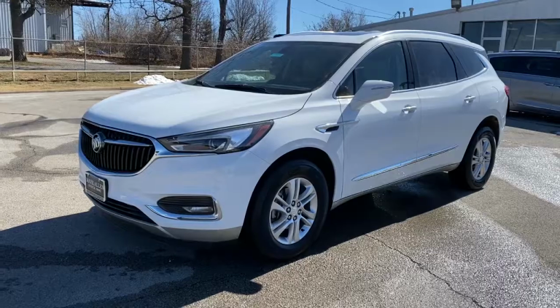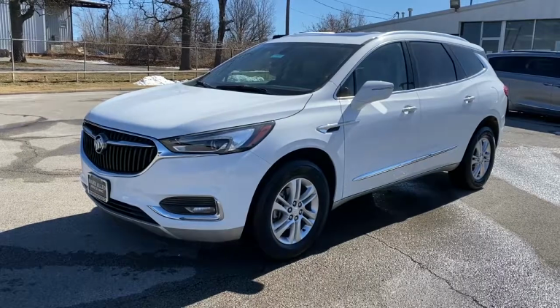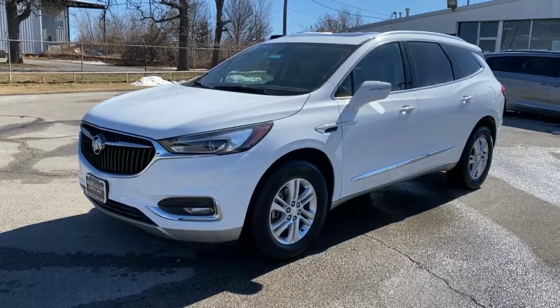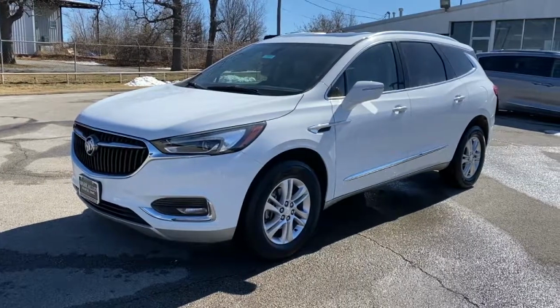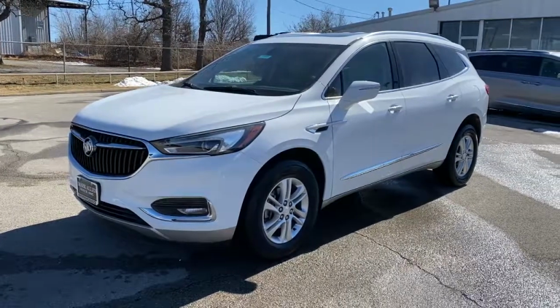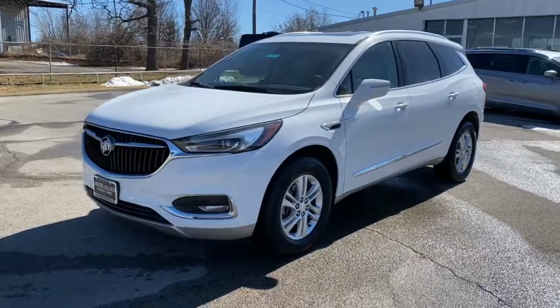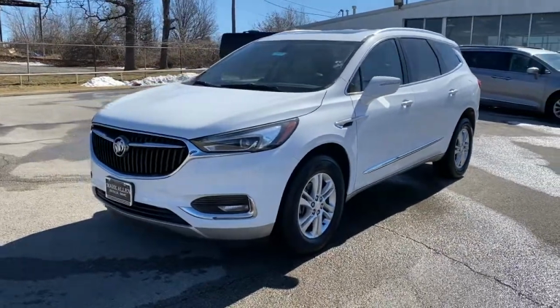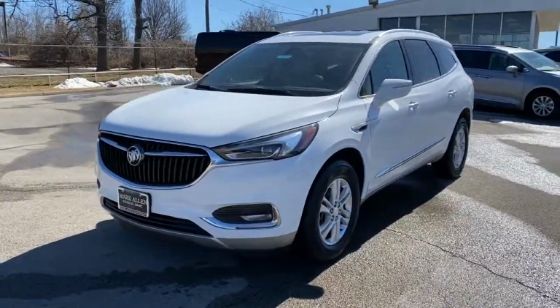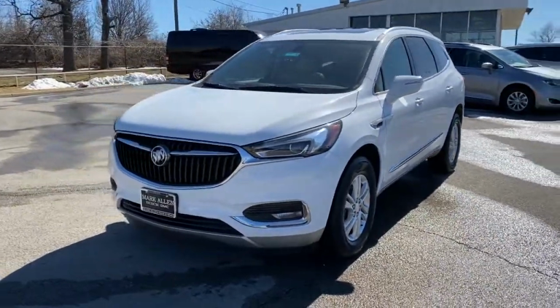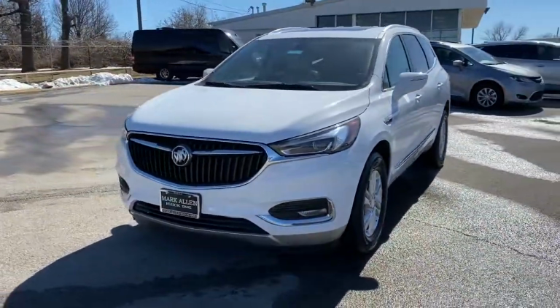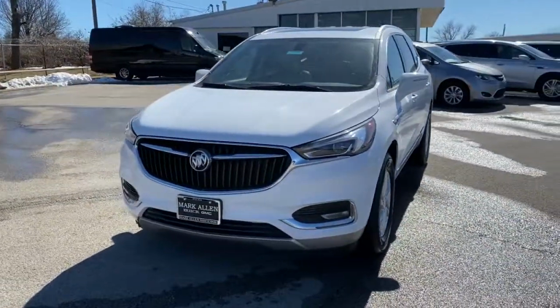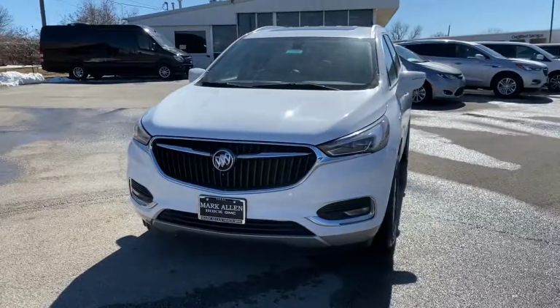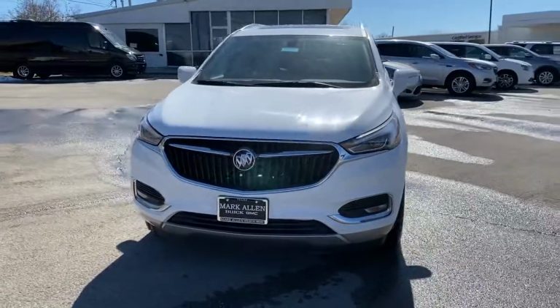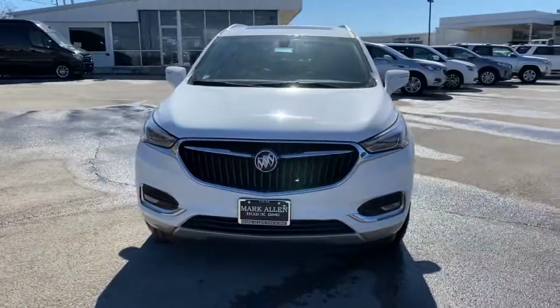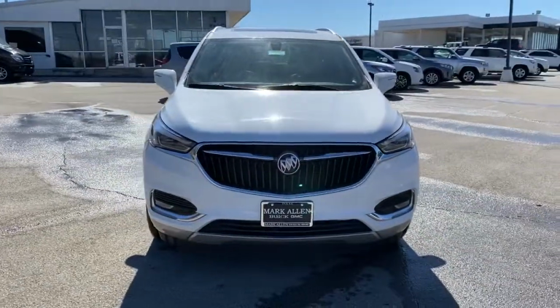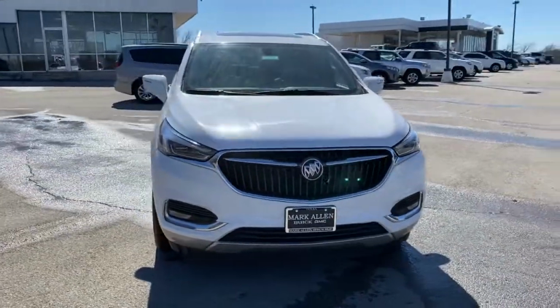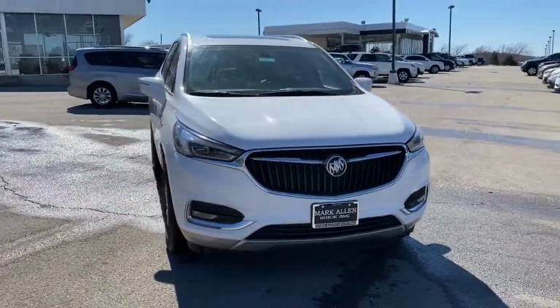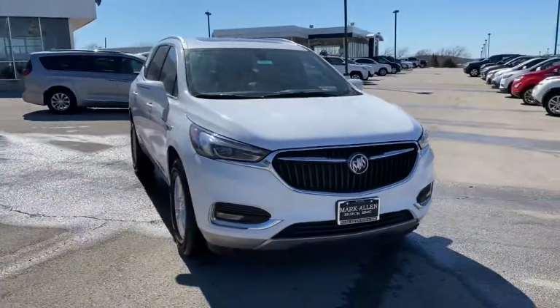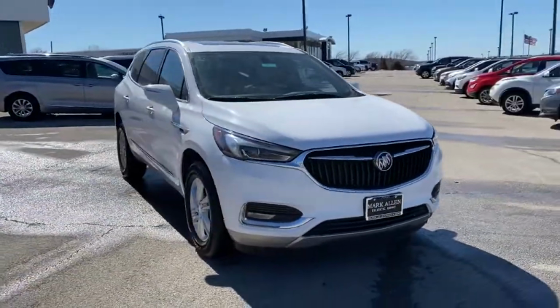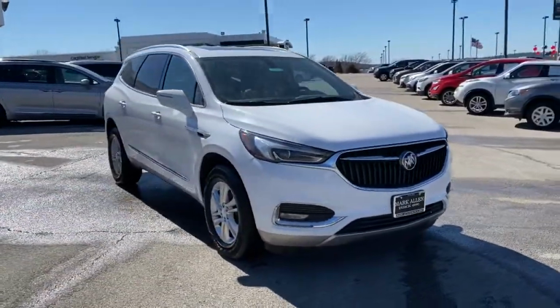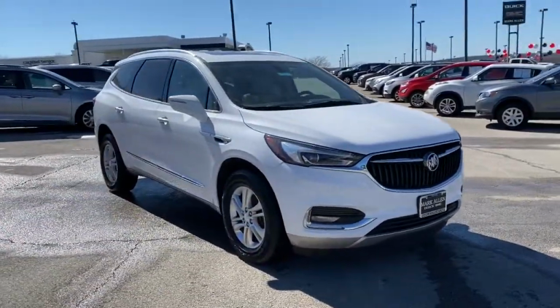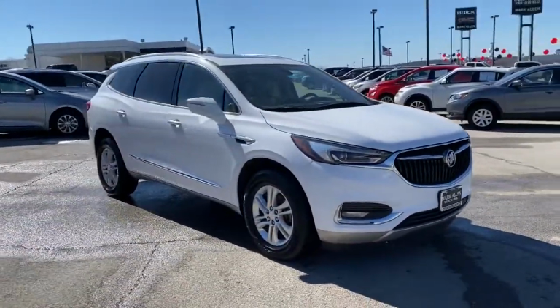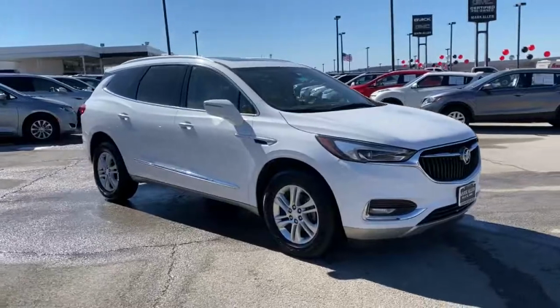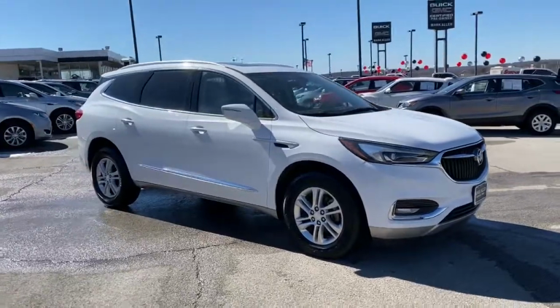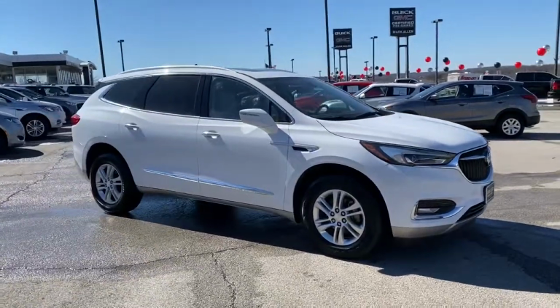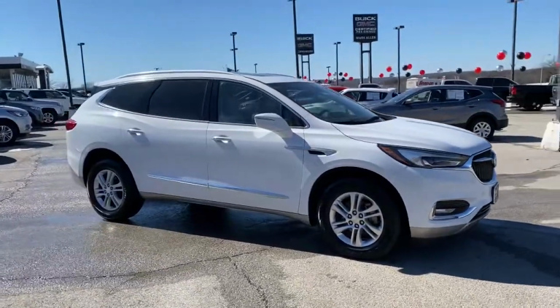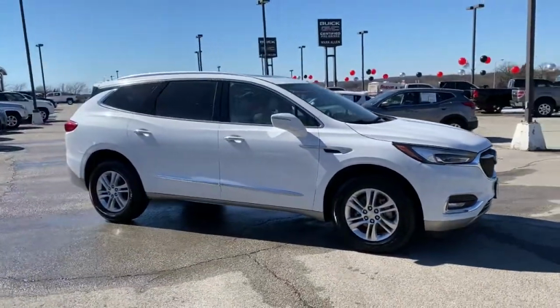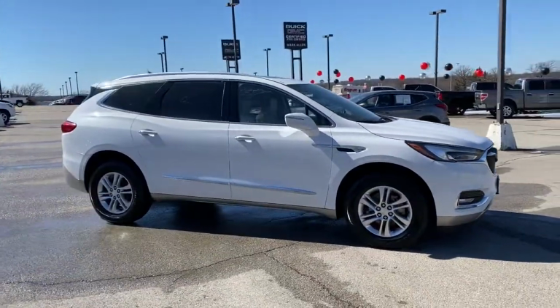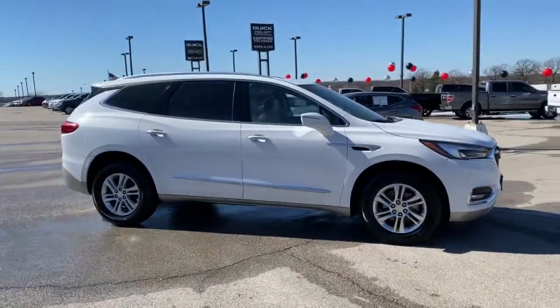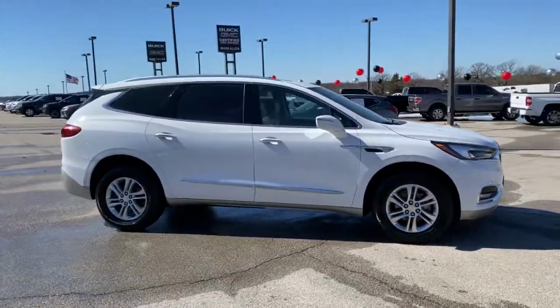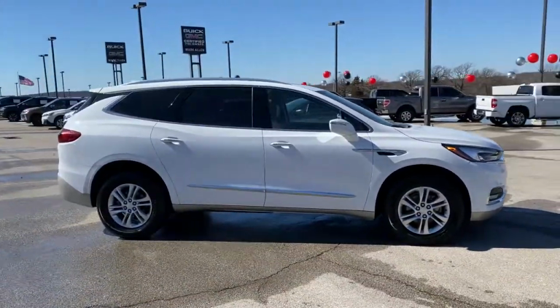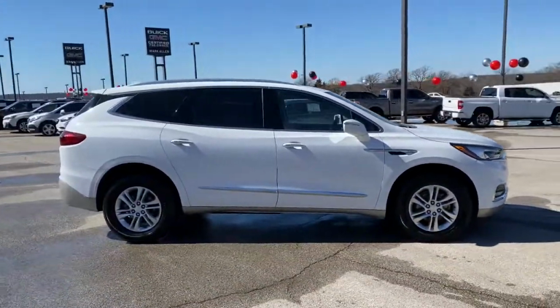You're gonna love the 2020 Buick Enclave. With less than 40,000 miles on the odometer, this vehicle provides excellent value. Escape to the refined security of the Enclave — your spacious, comfortable oasis in a busy world.